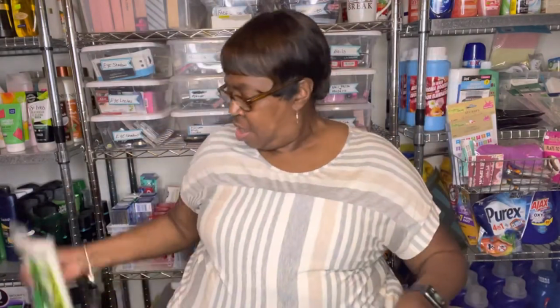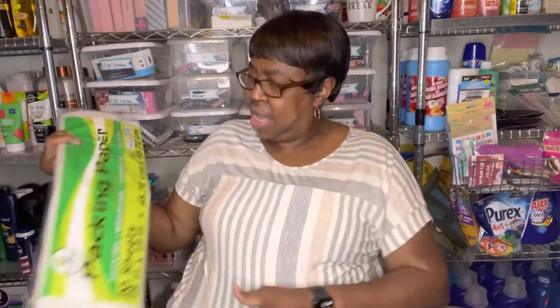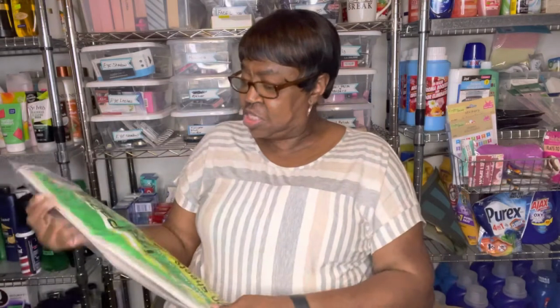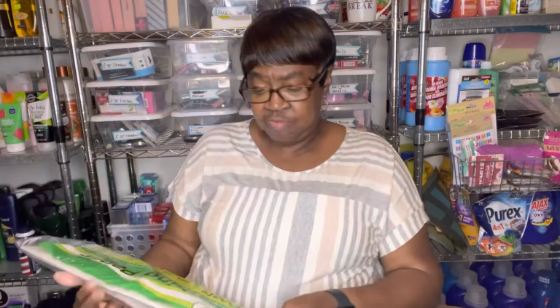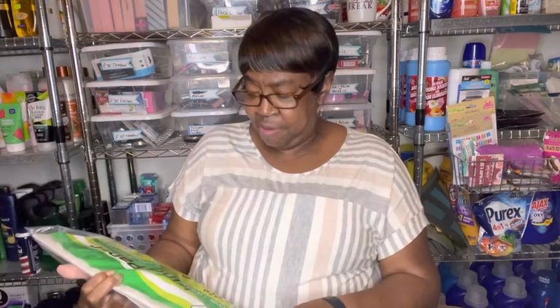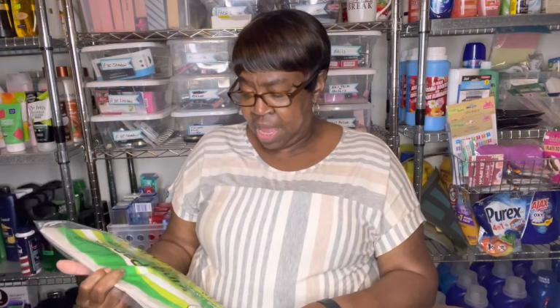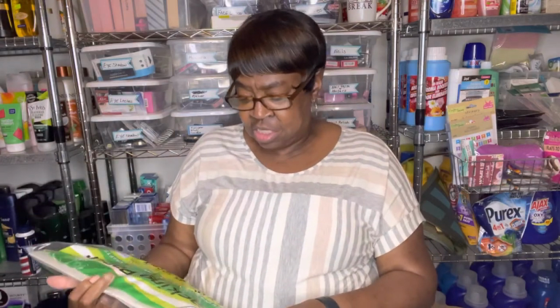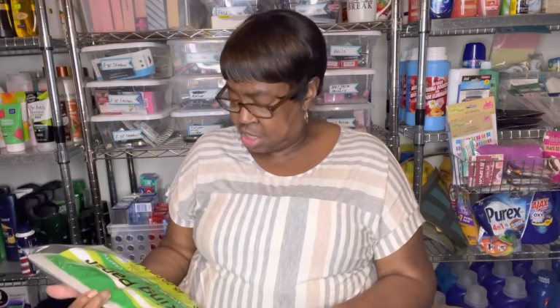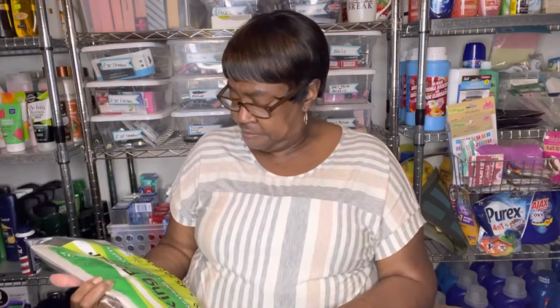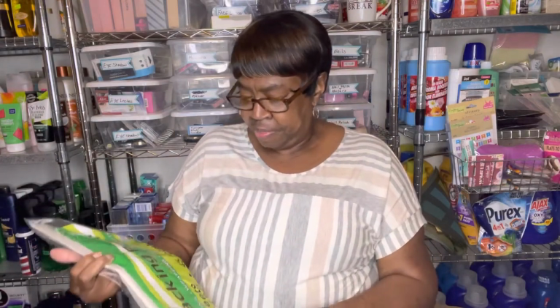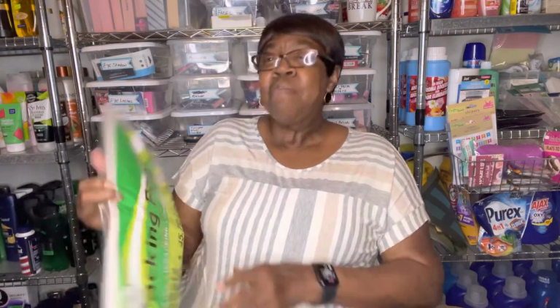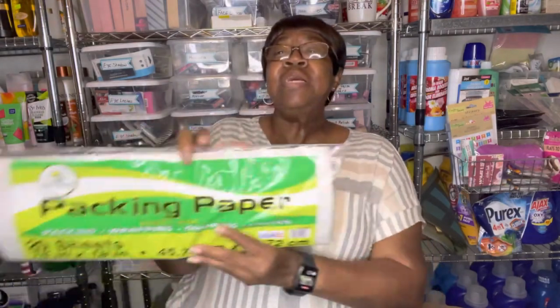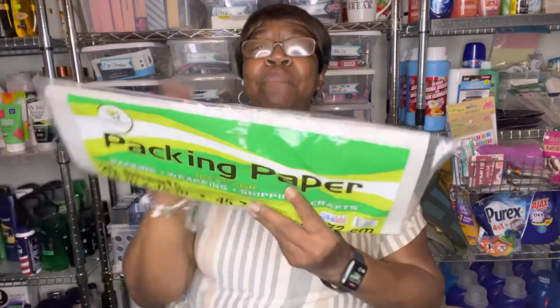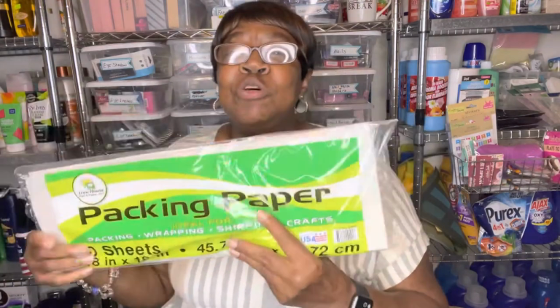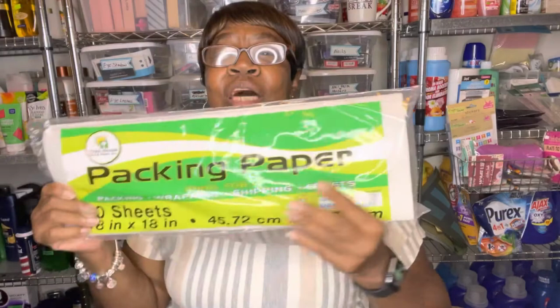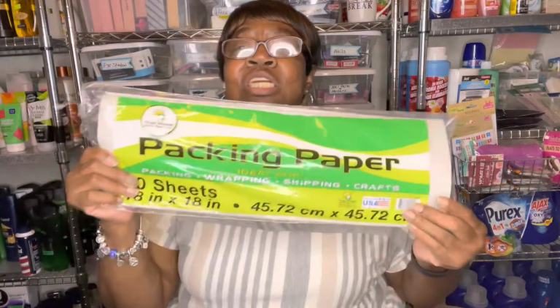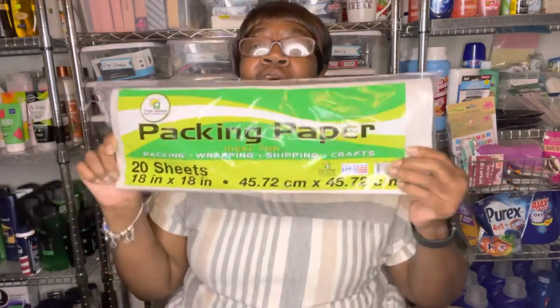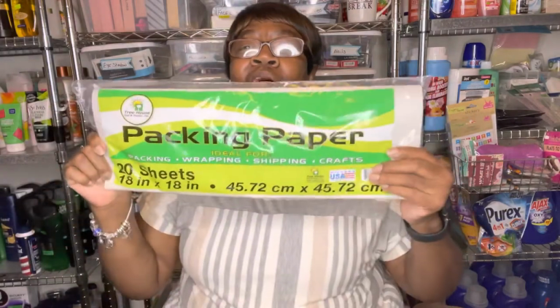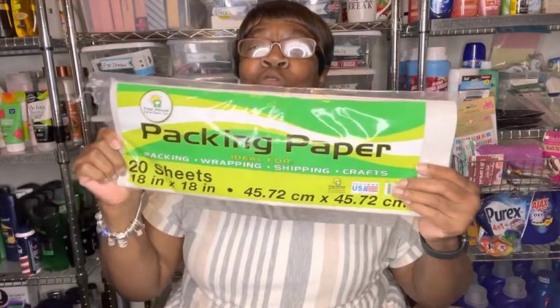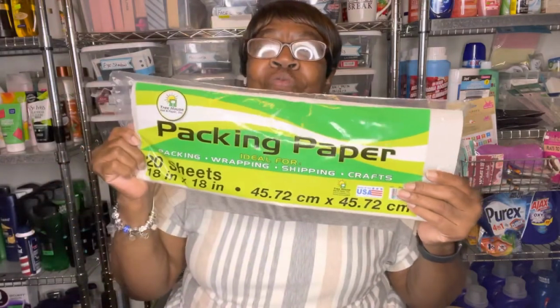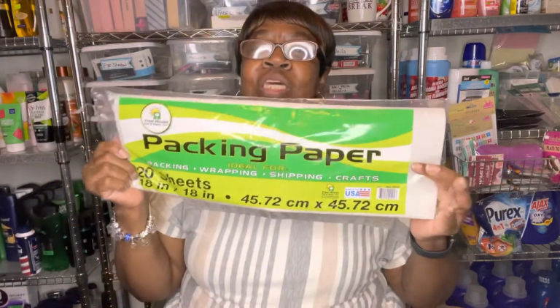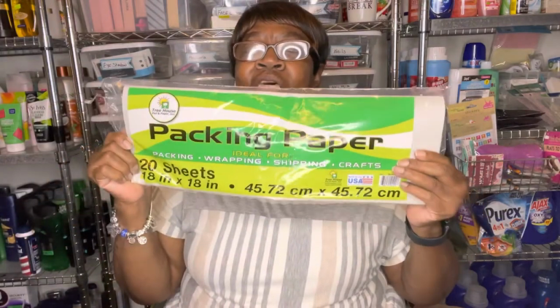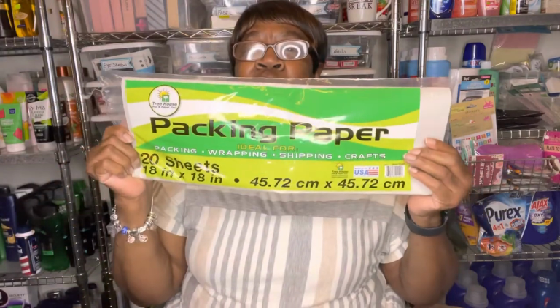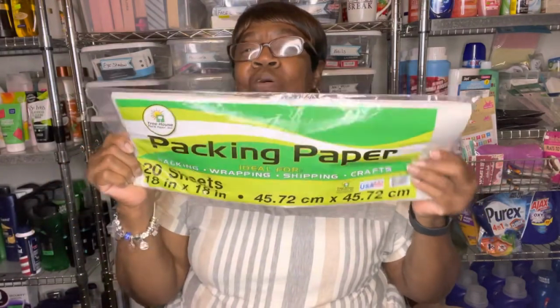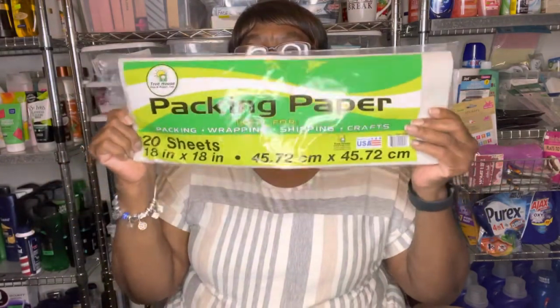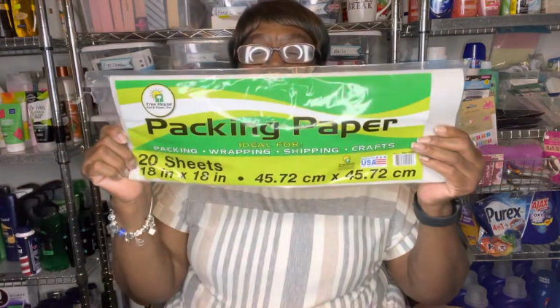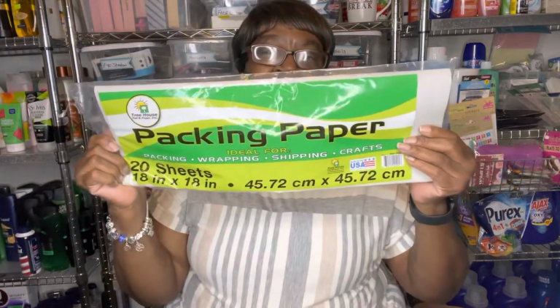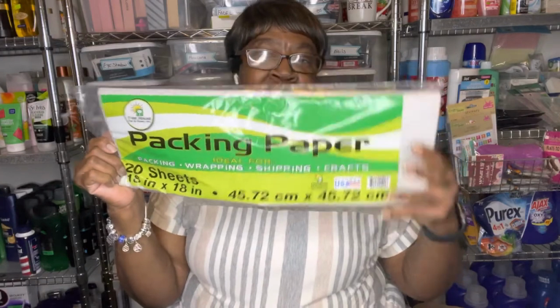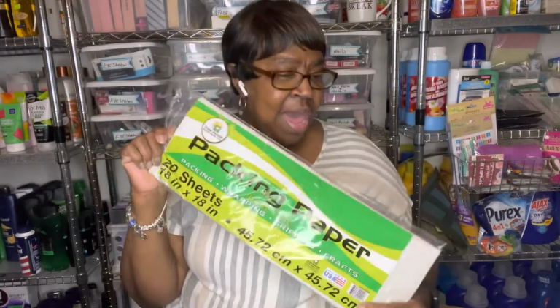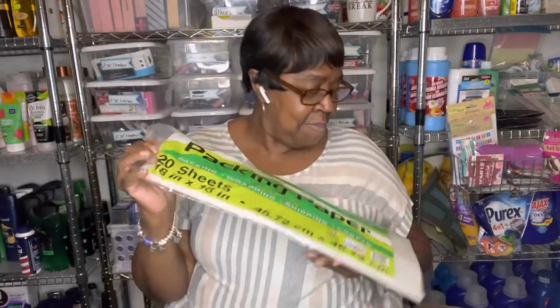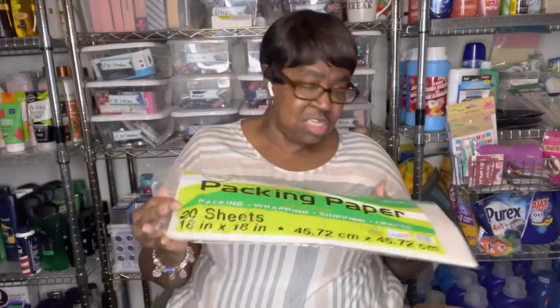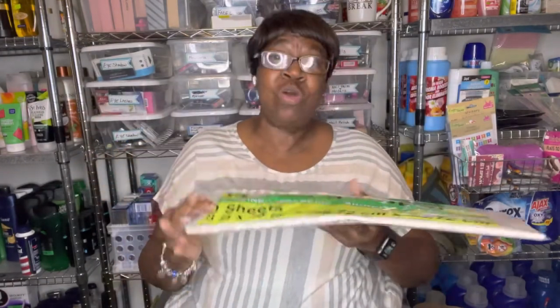This is a repeat buy — this is the packing paper. When I send my little giveaways out, I have something to pack the boxes with.